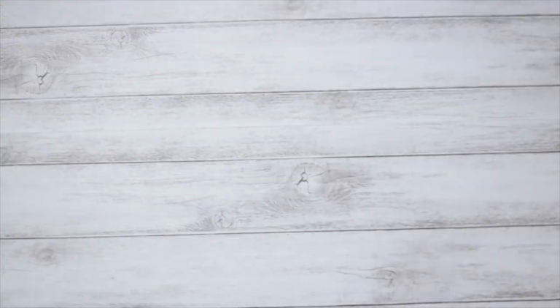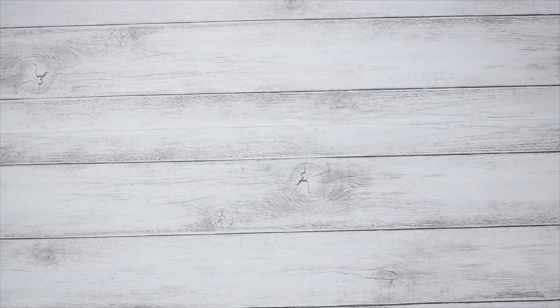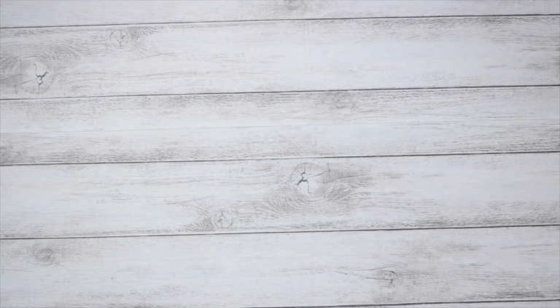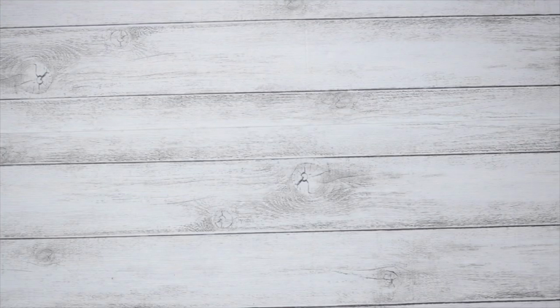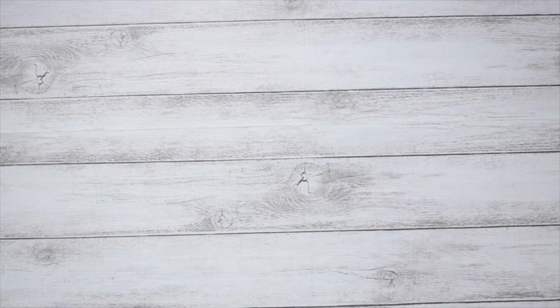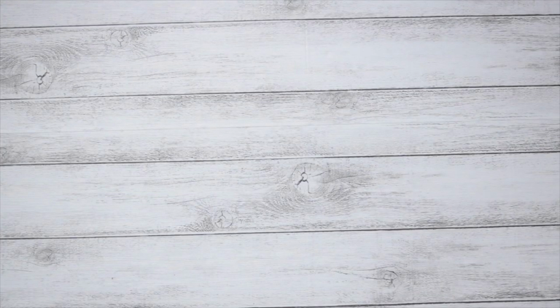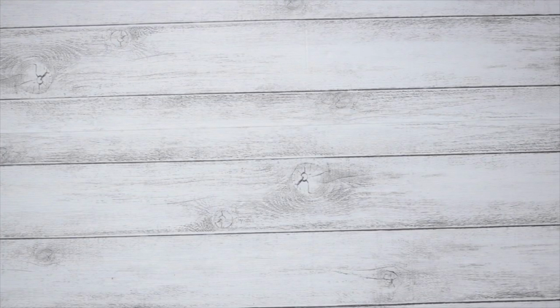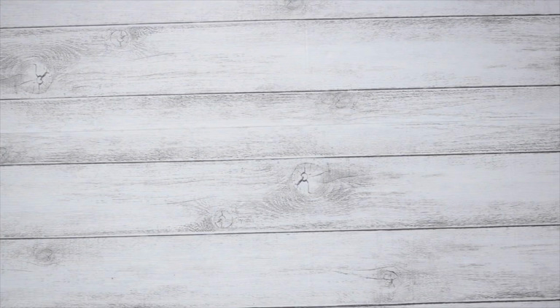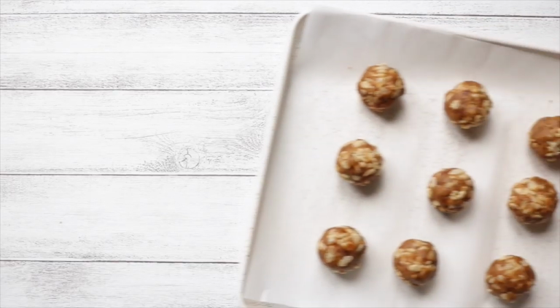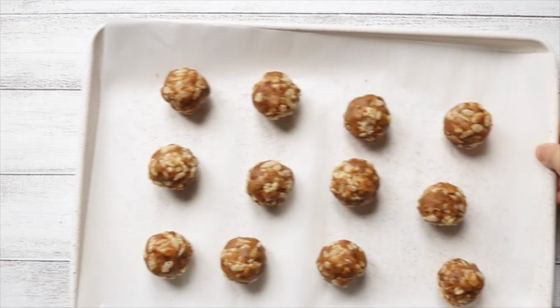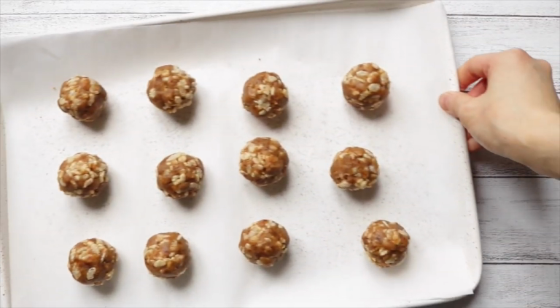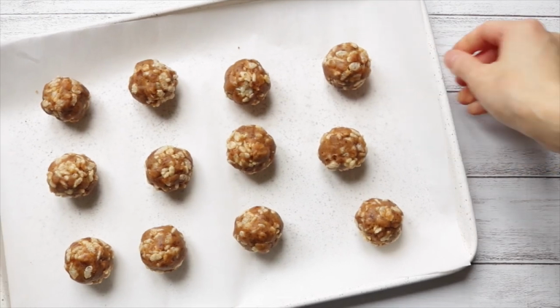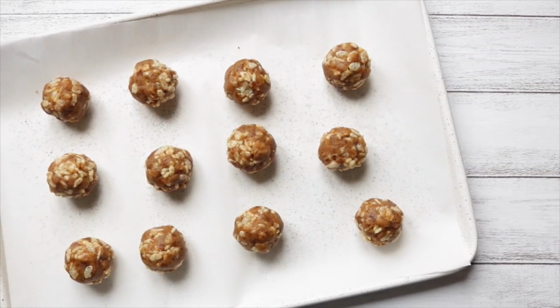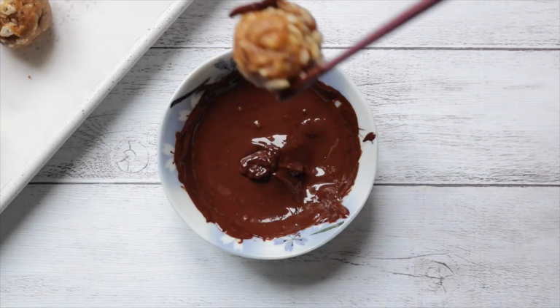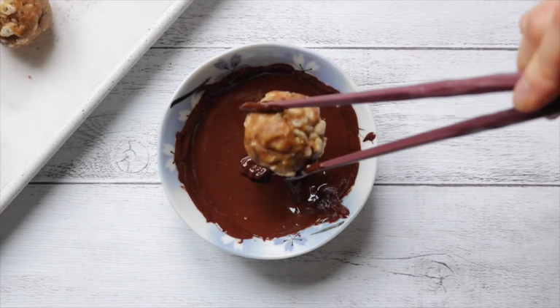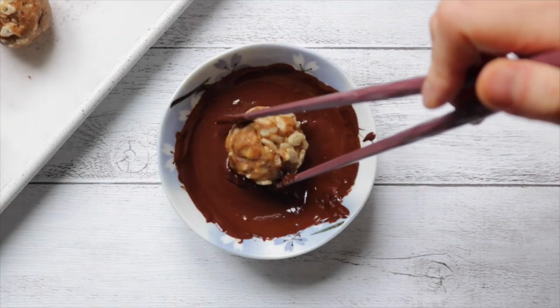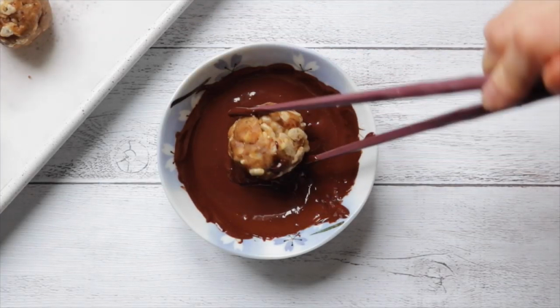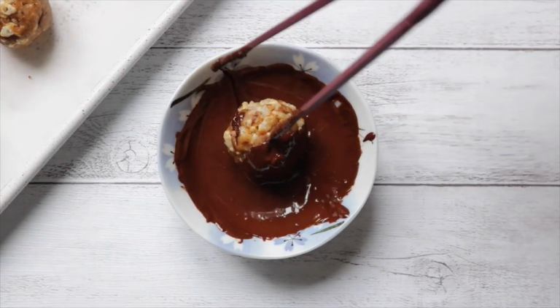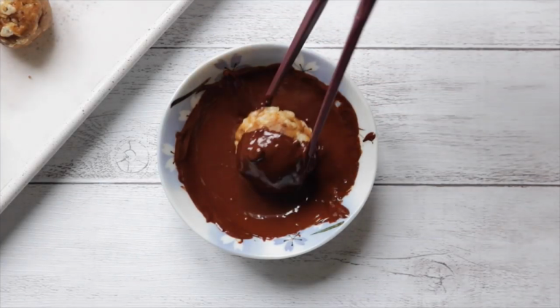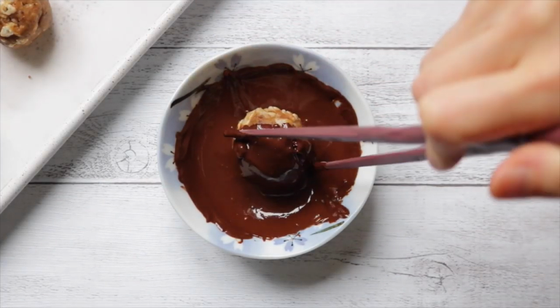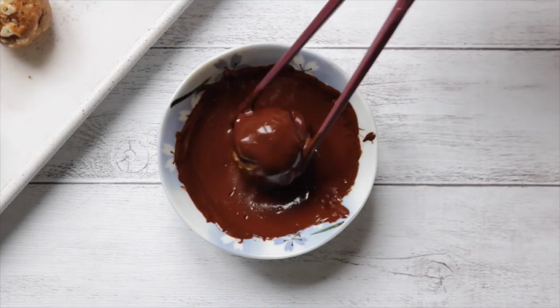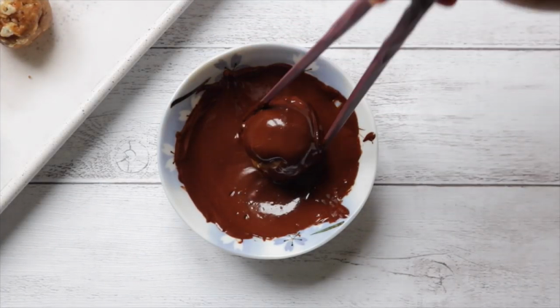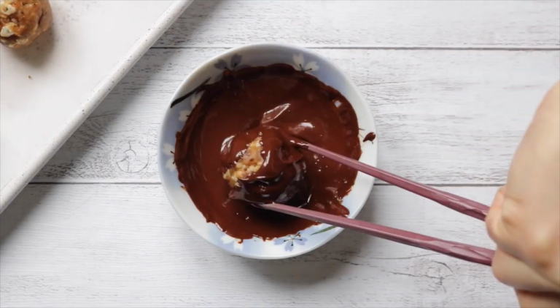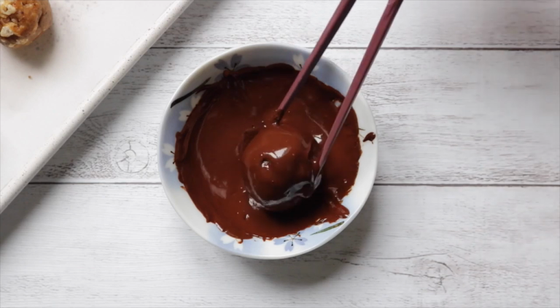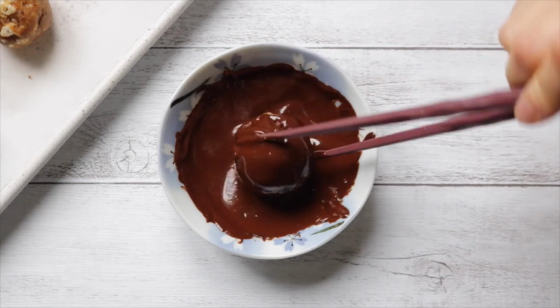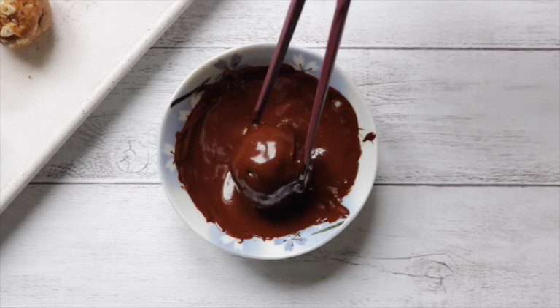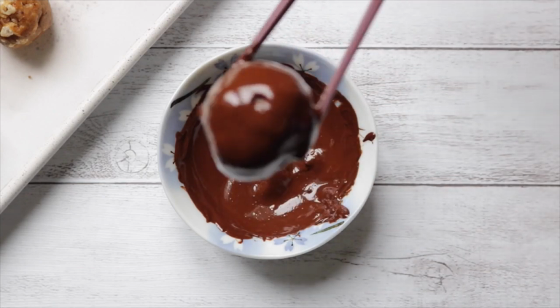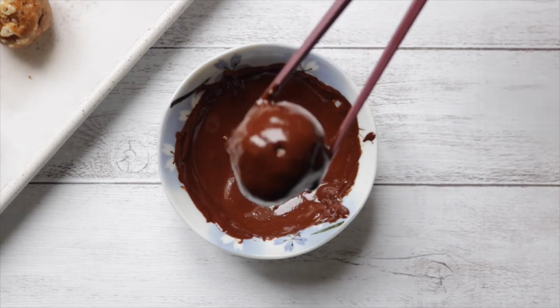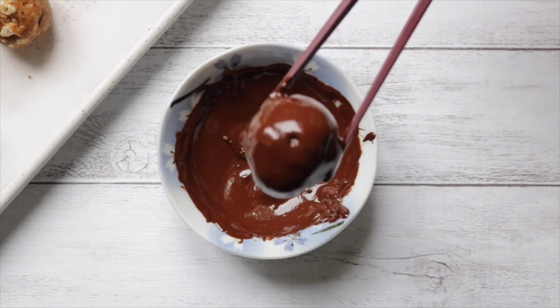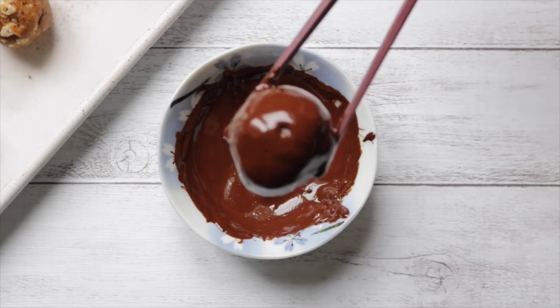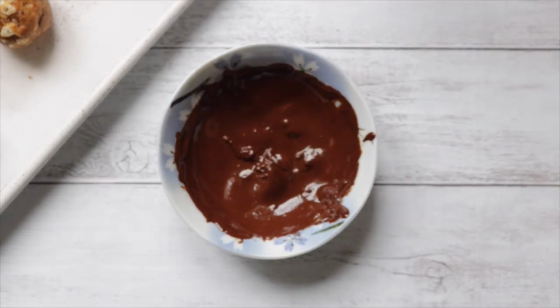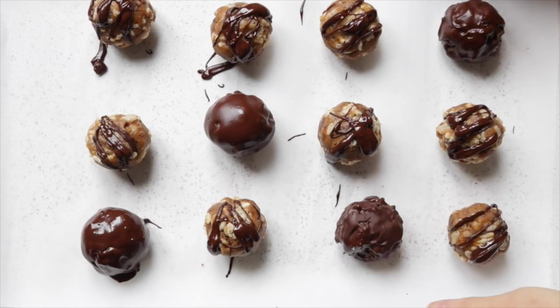While you're waiting, melt your chocolate chips in the microwave or over a double boiler. Once your balls have chilled and firmed up, take them out of the freezer and drizzle with some chocolate — or you can coat the entire thing by rolling it in the chocolate.